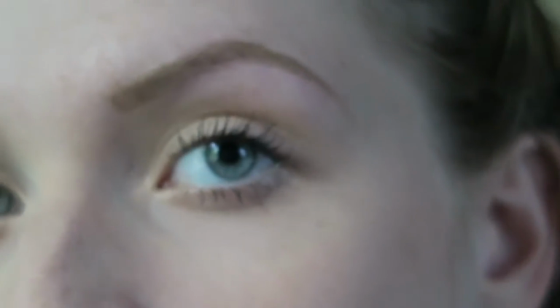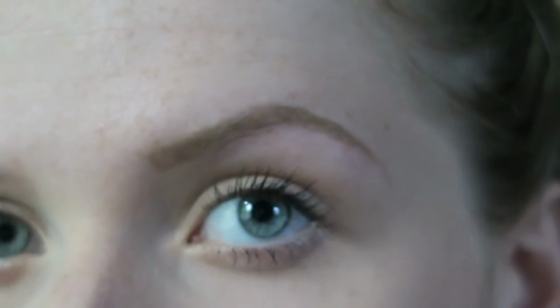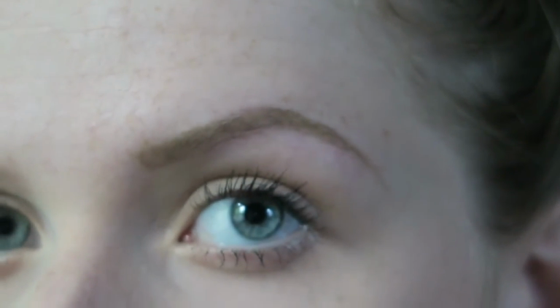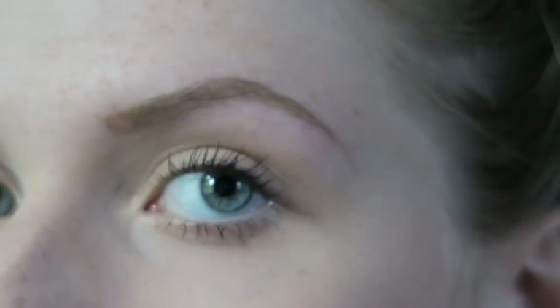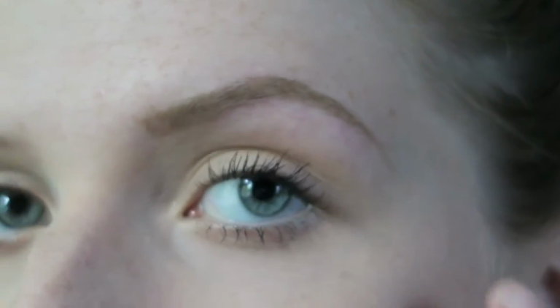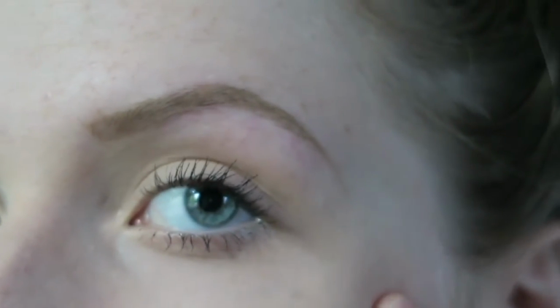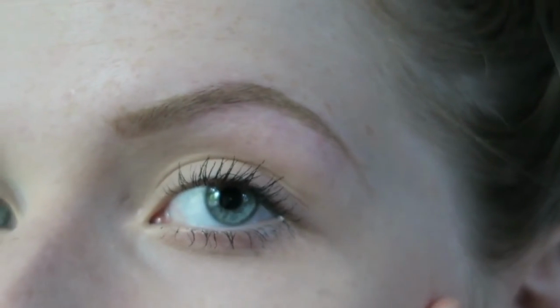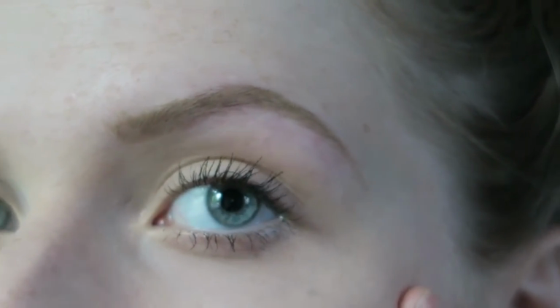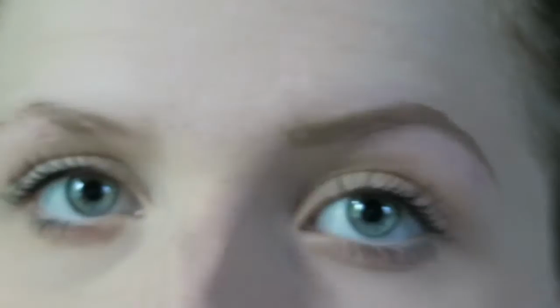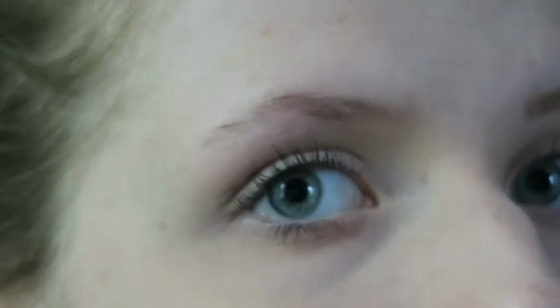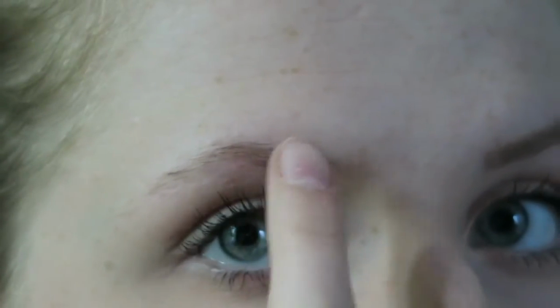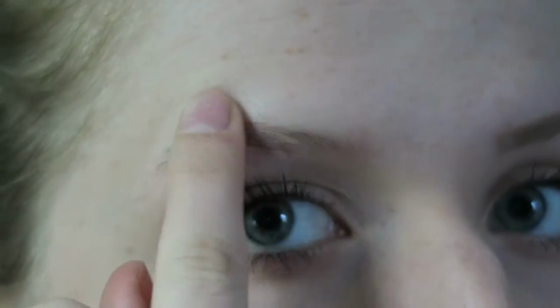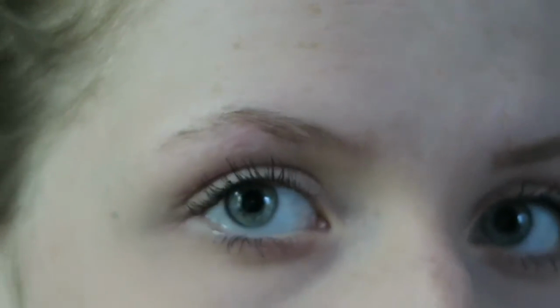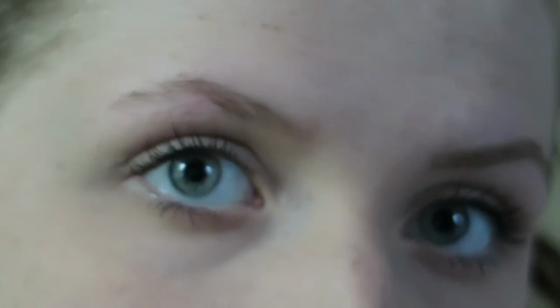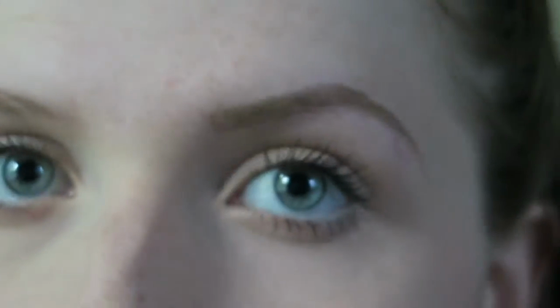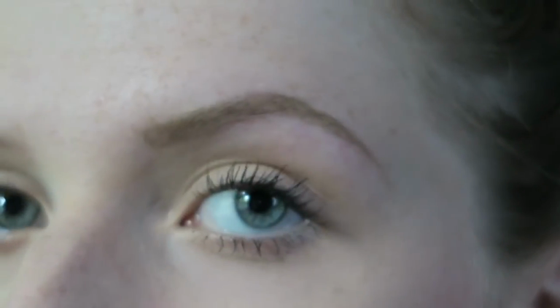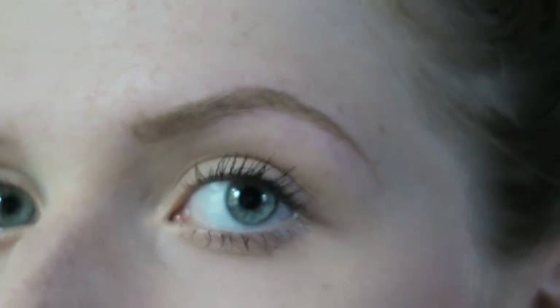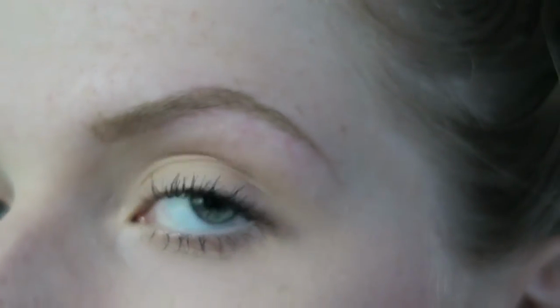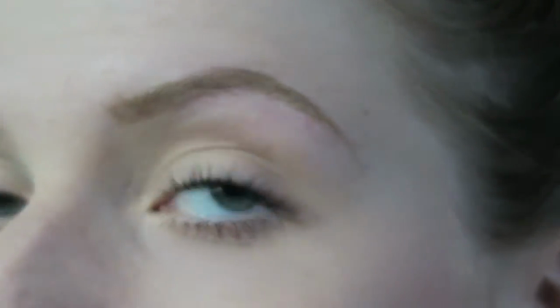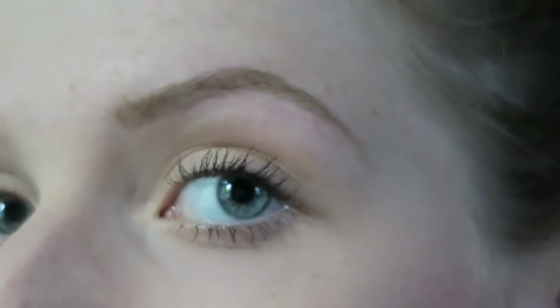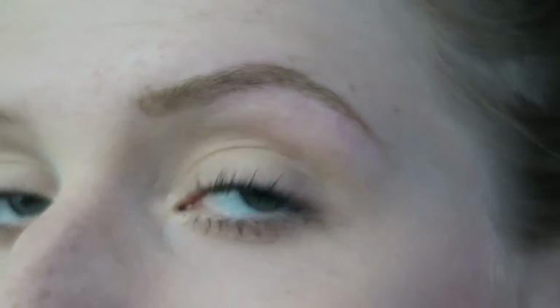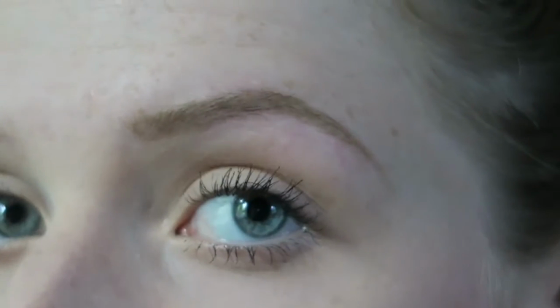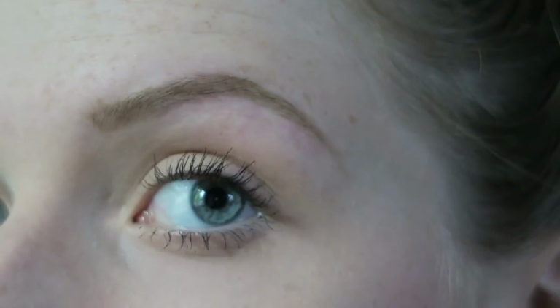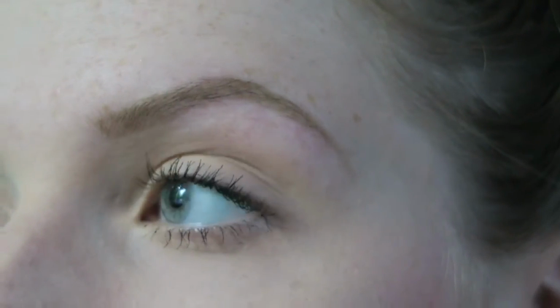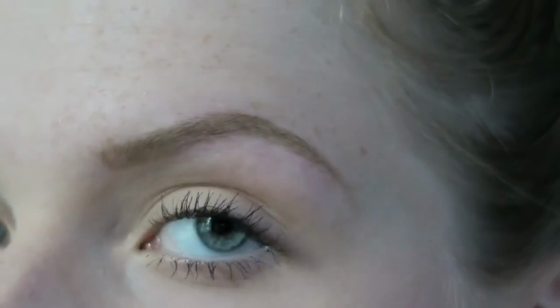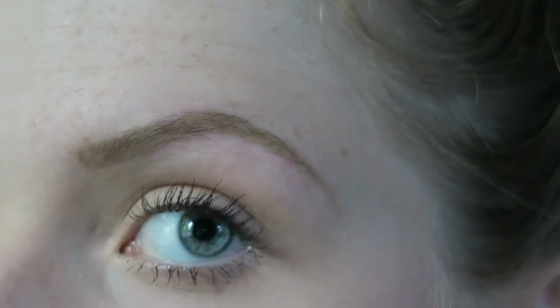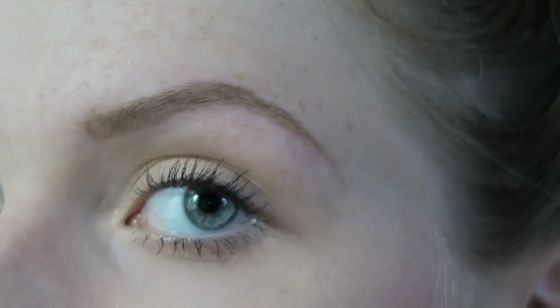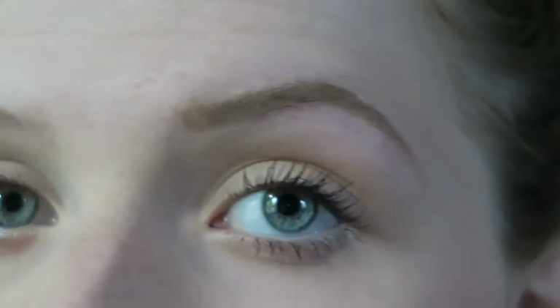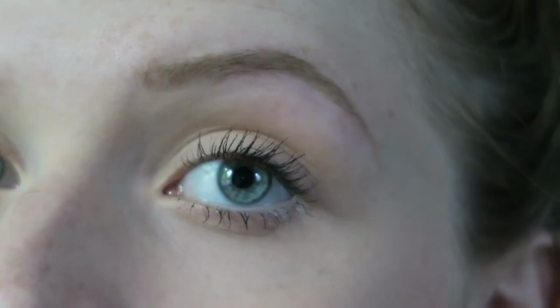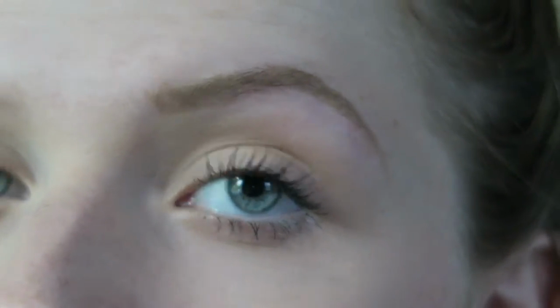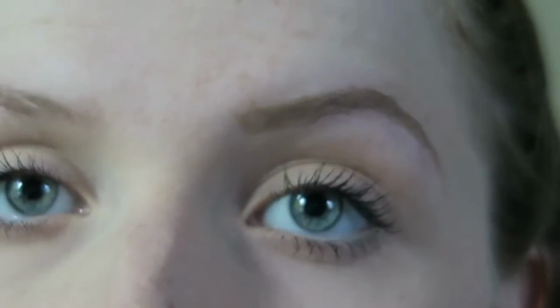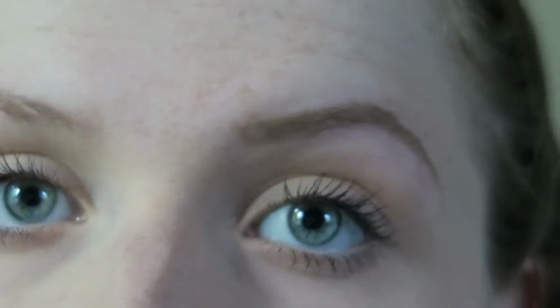So now our last comparison will be the filled-in eyebrow and the other eyebrow. Every time you just thought it was good, it just got even better. What can I say?